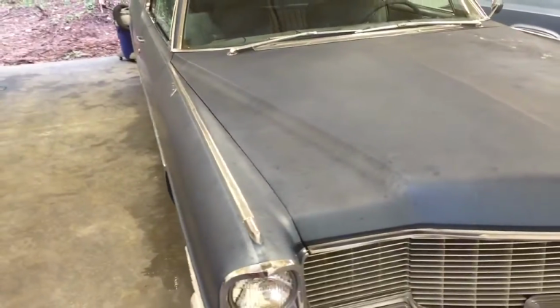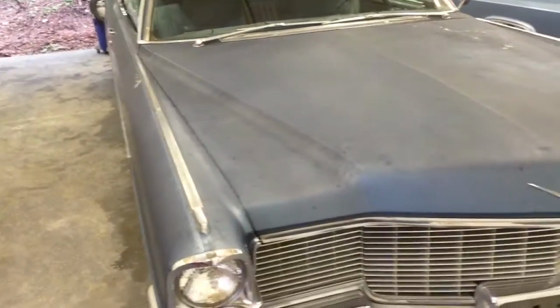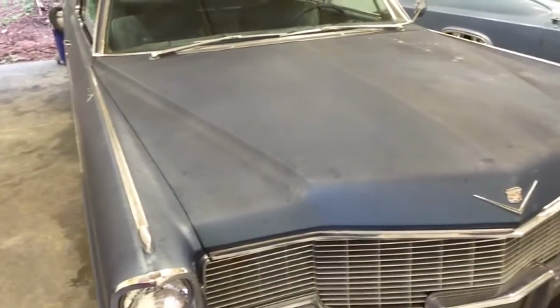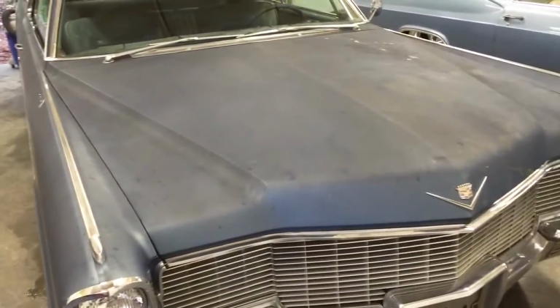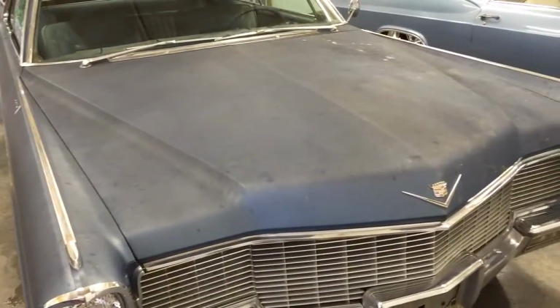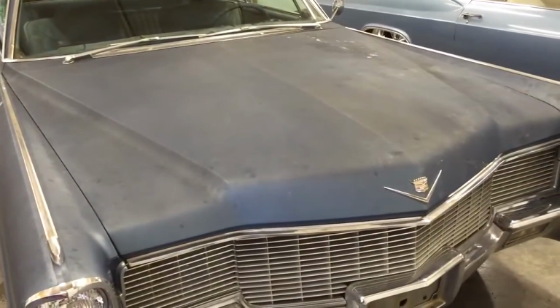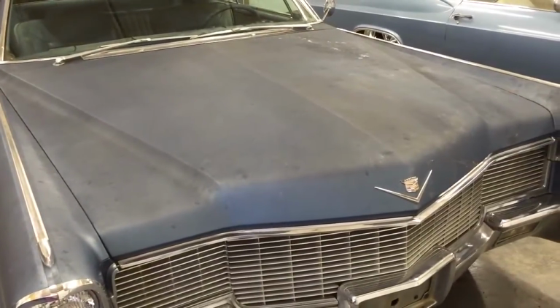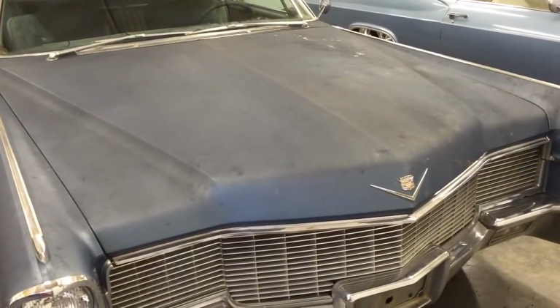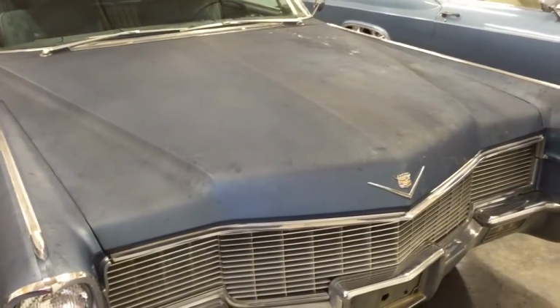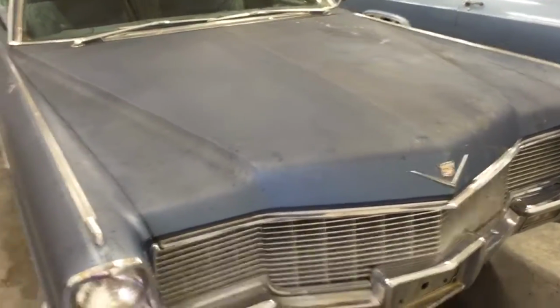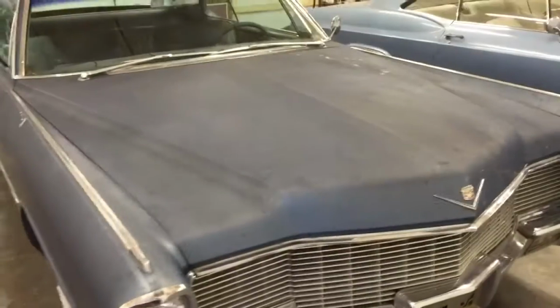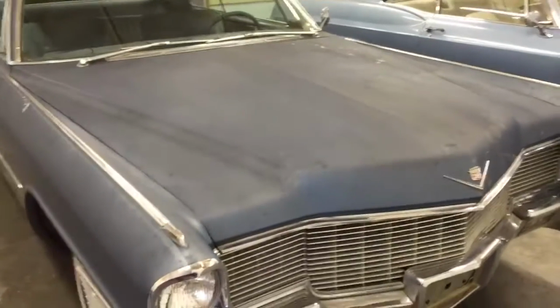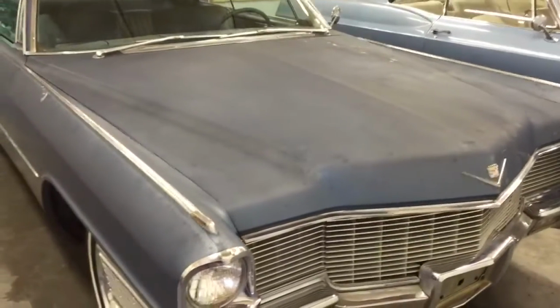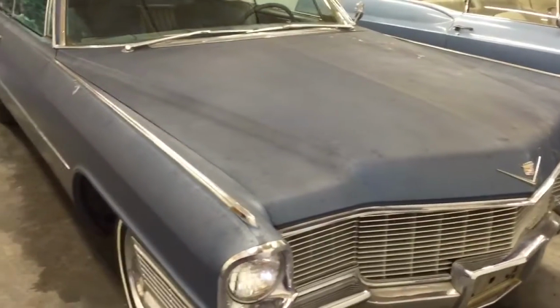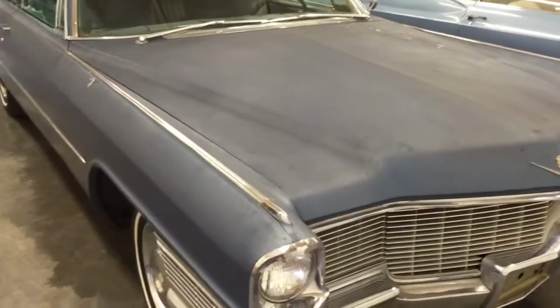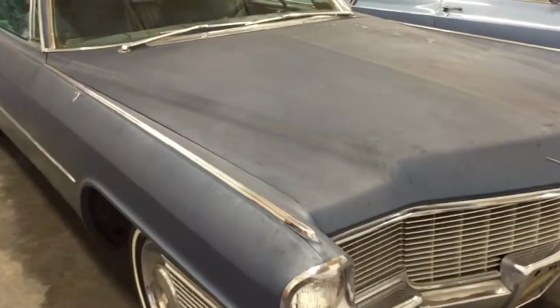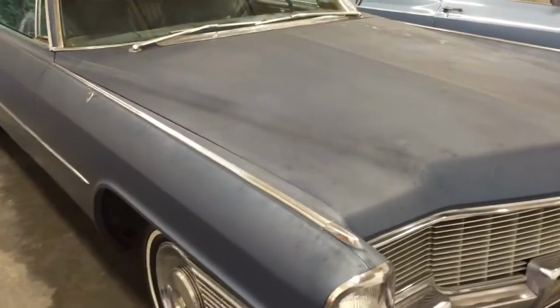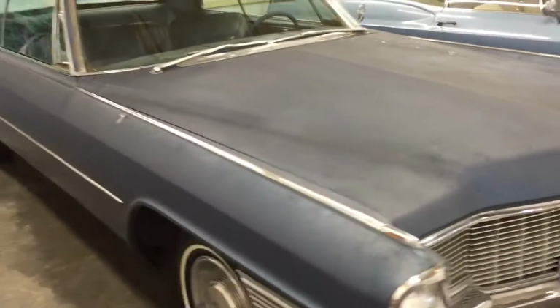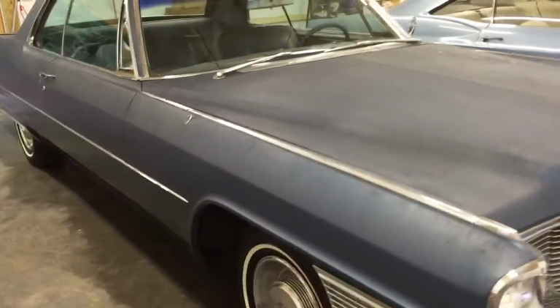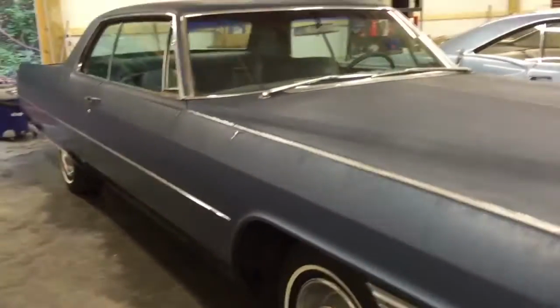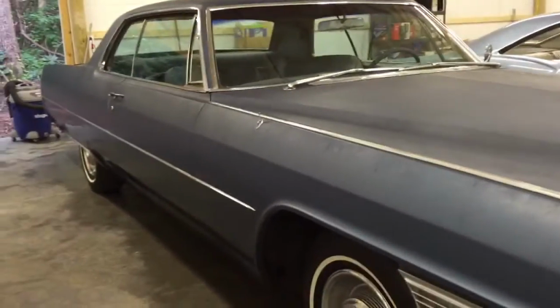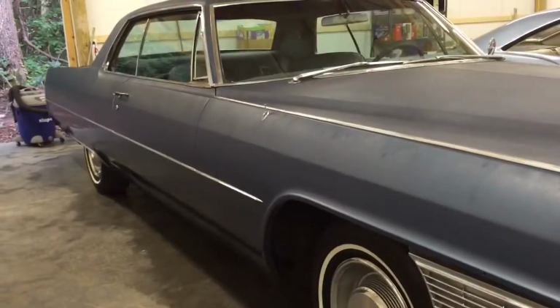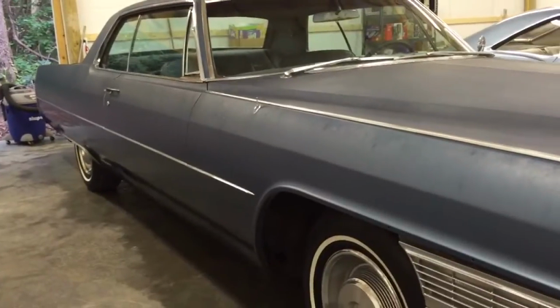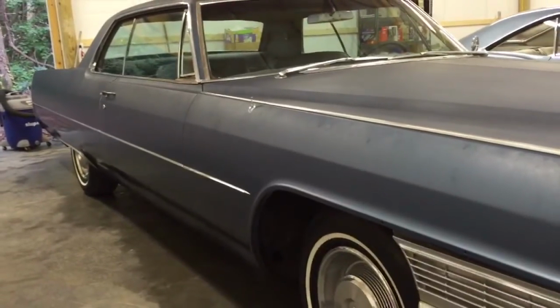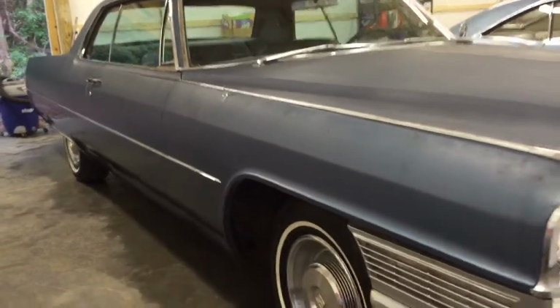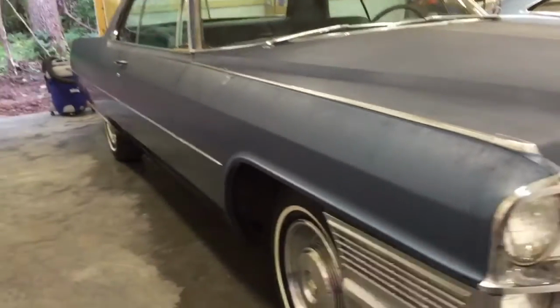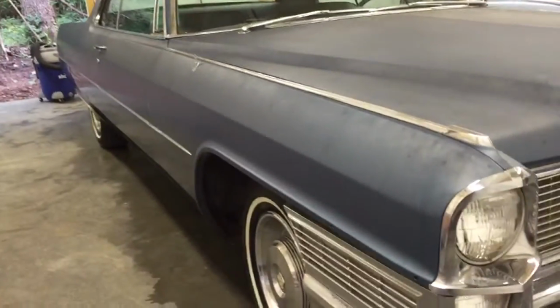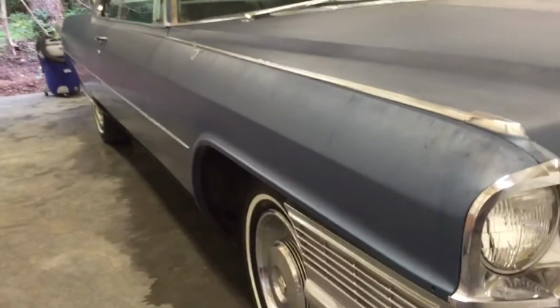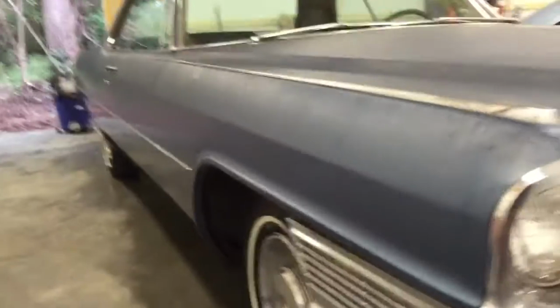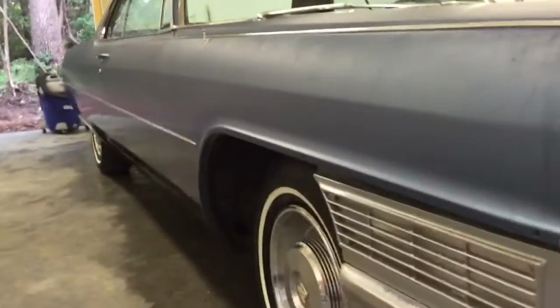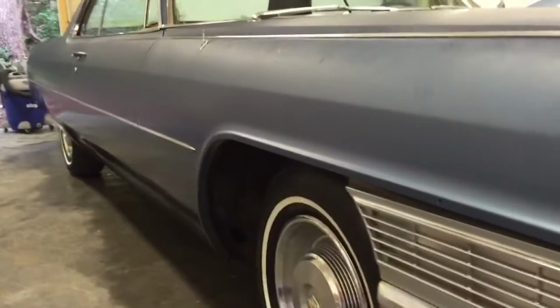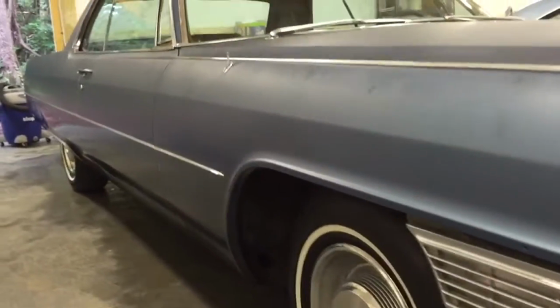As you can see the car has been painted a number of years ago. I'm guessing 20 some or maybe close to 30. If you look down the sides it is really, really straight and there's no rust in the car.